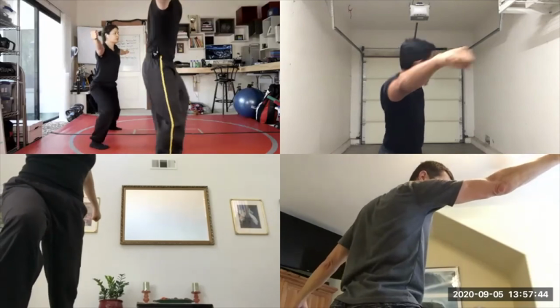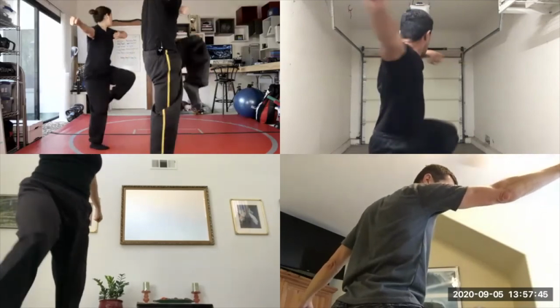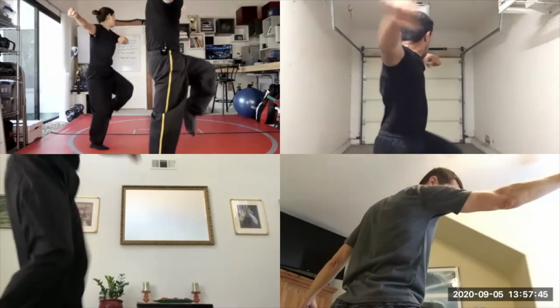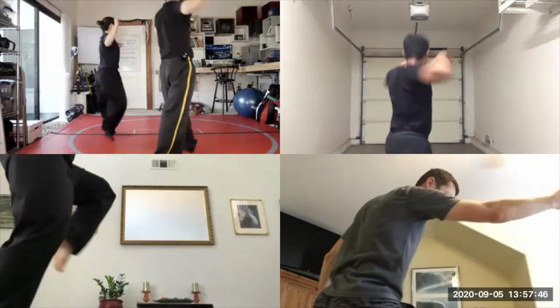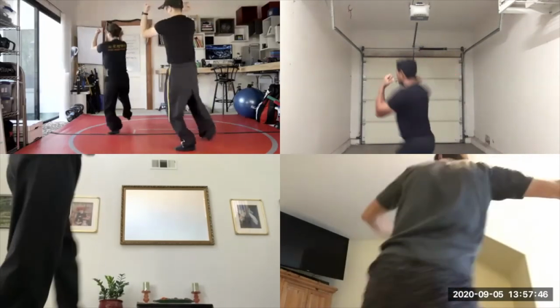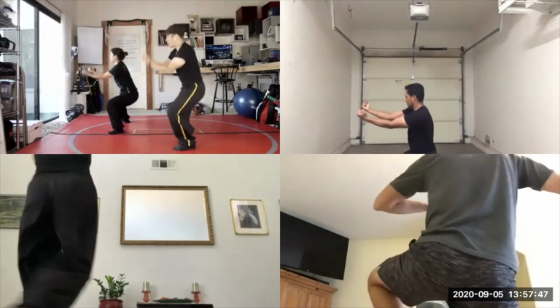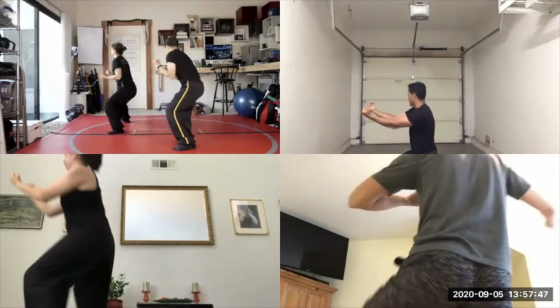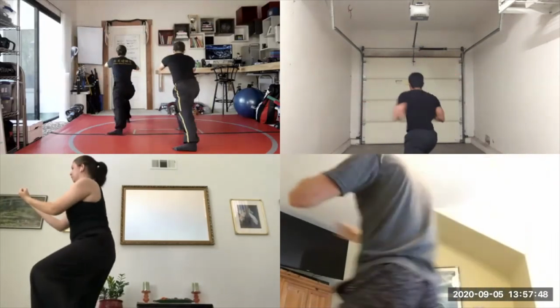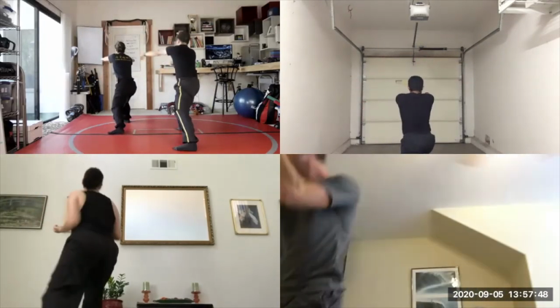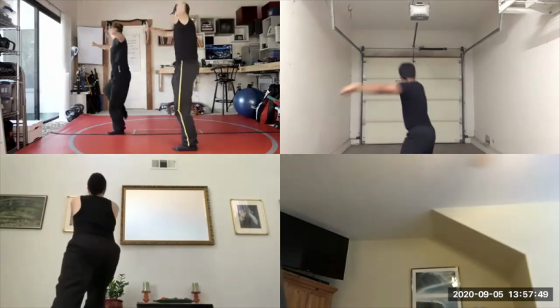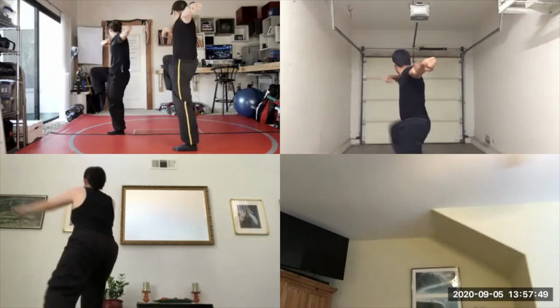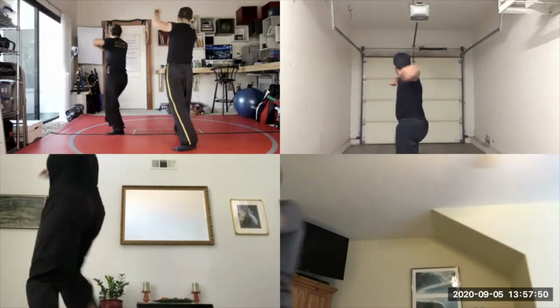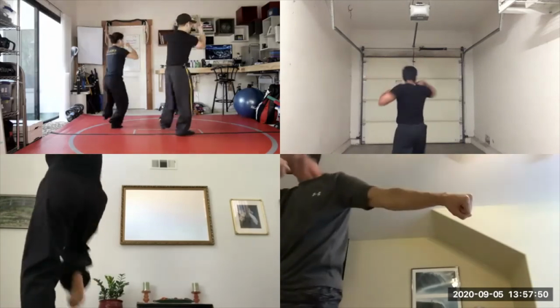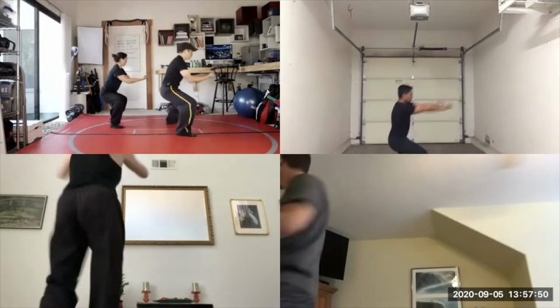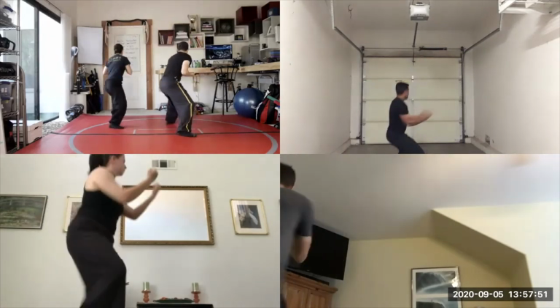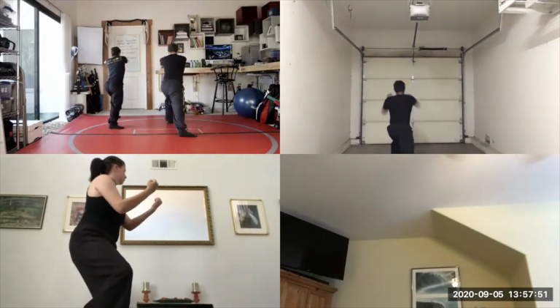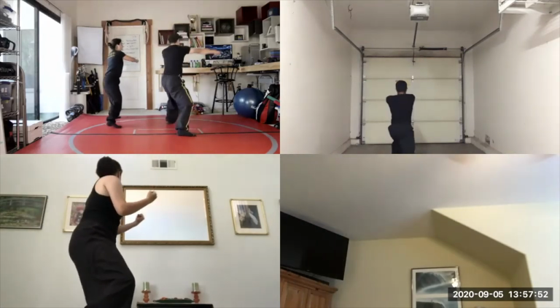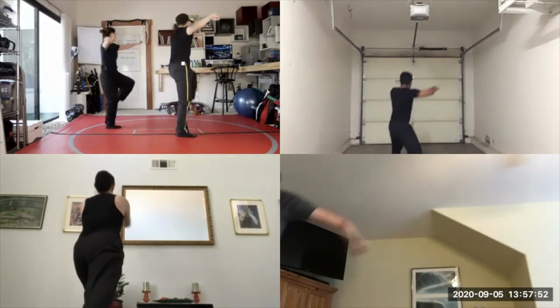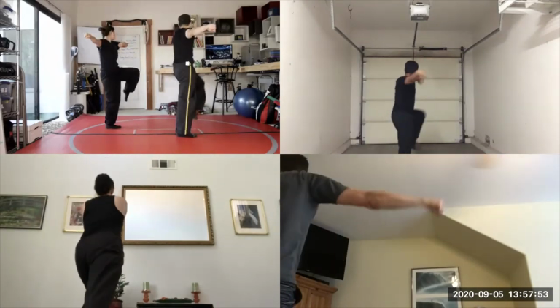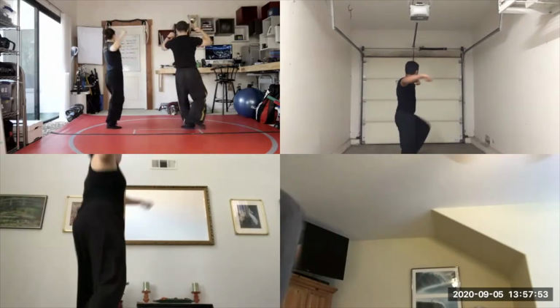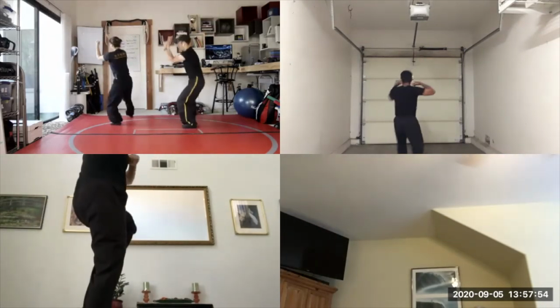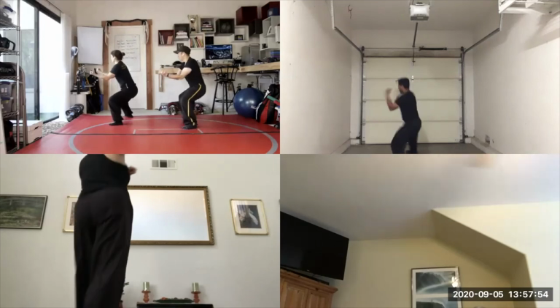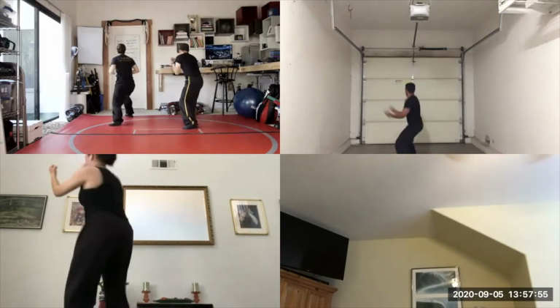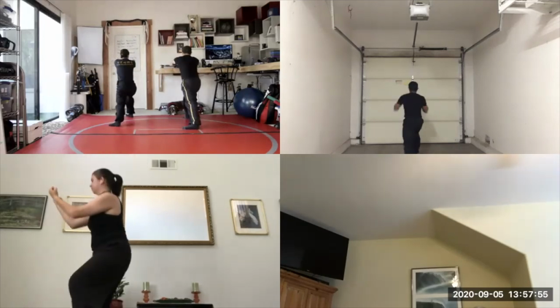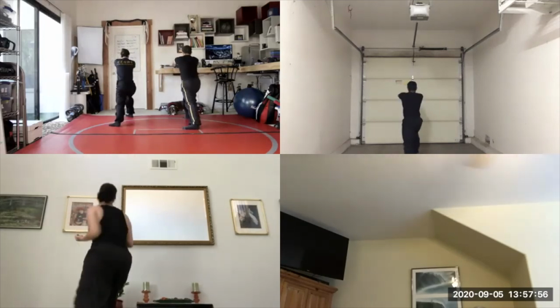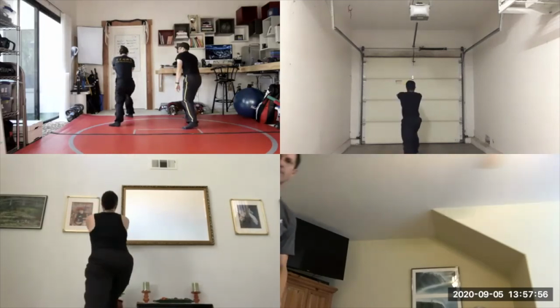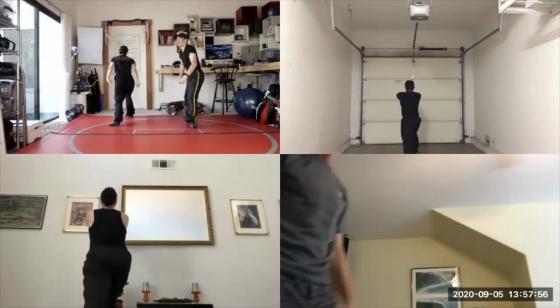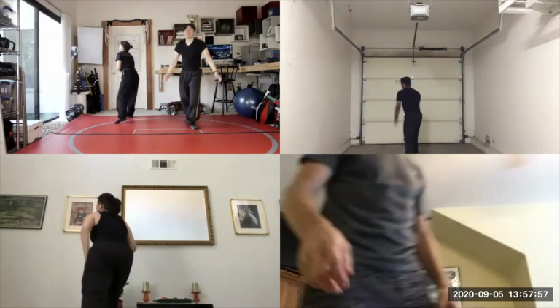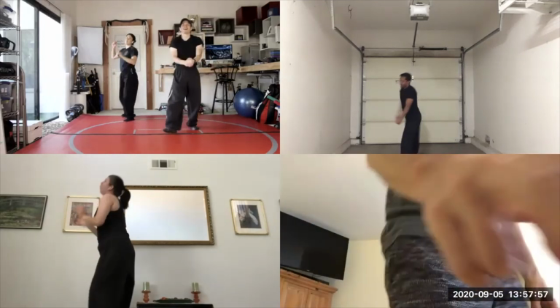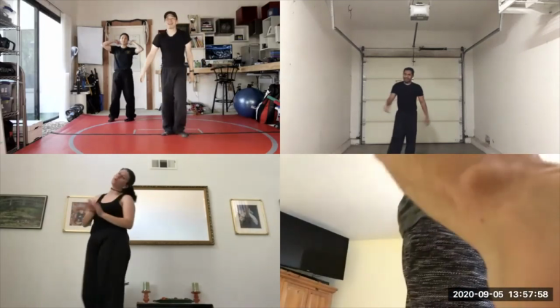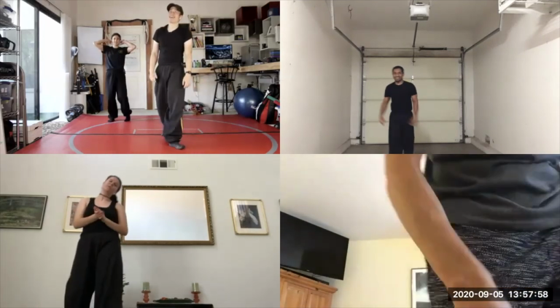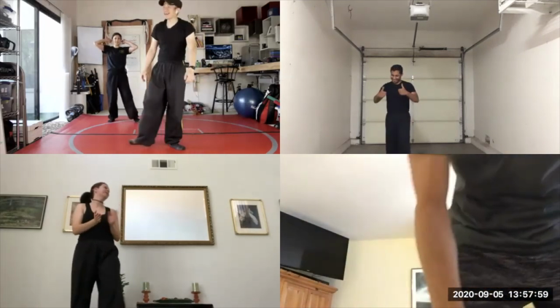Left knee up and double block. Double punch. Right knee up. Double block. Double punch. Left knee up, double block, double punch. All right, we got it.